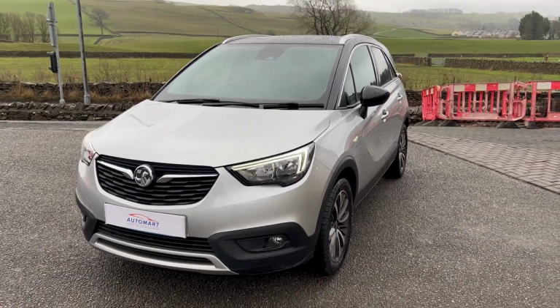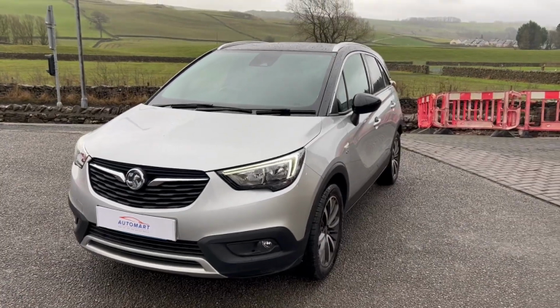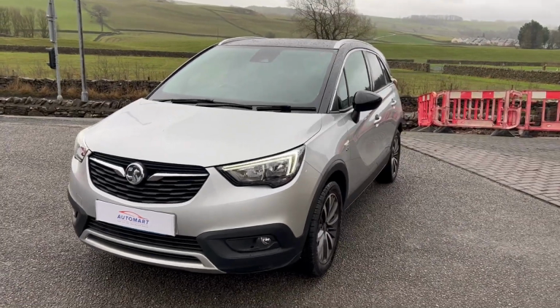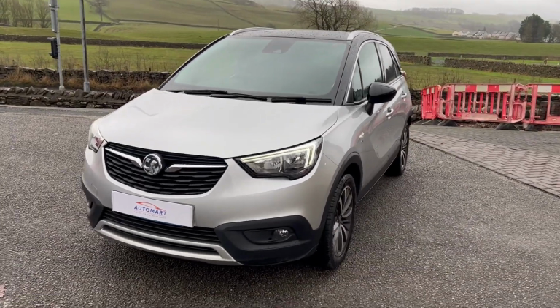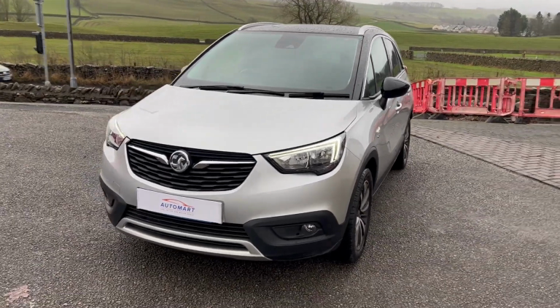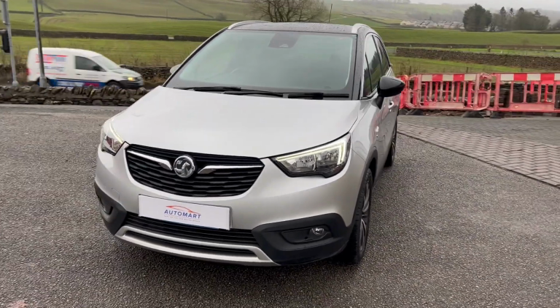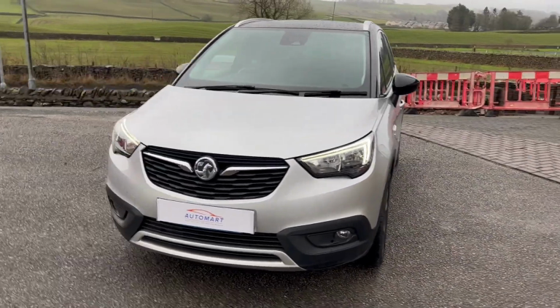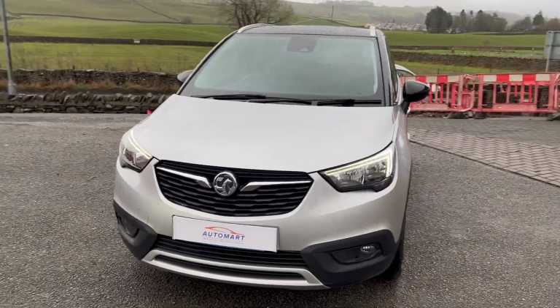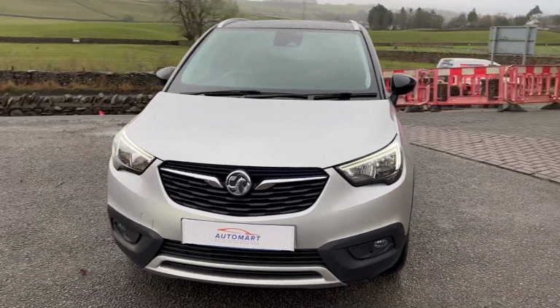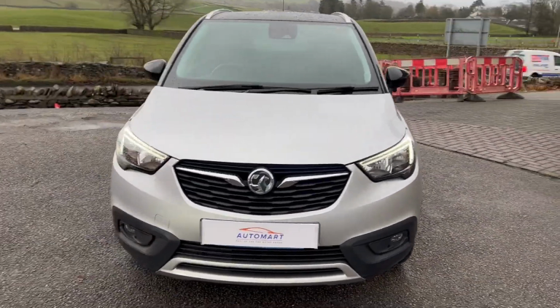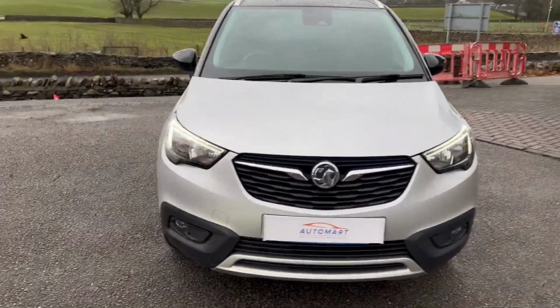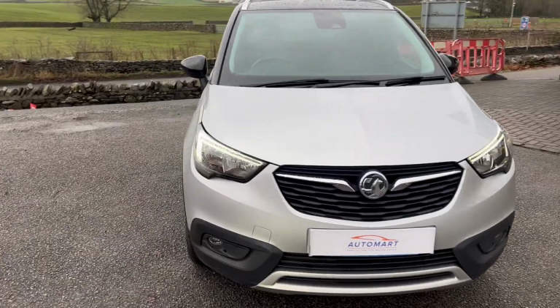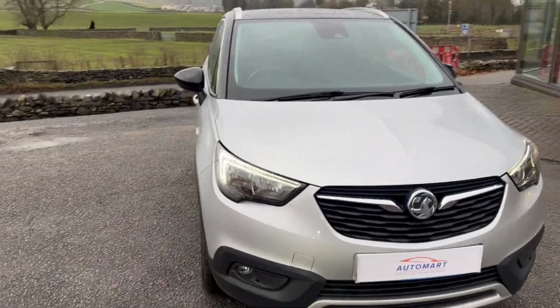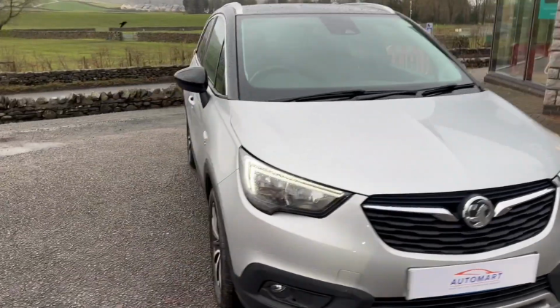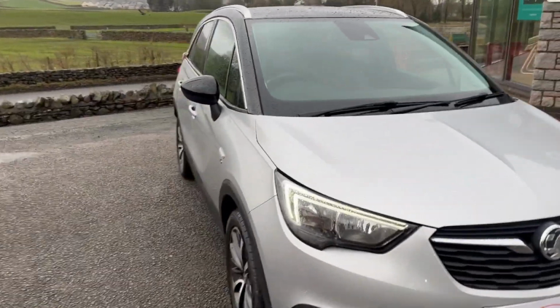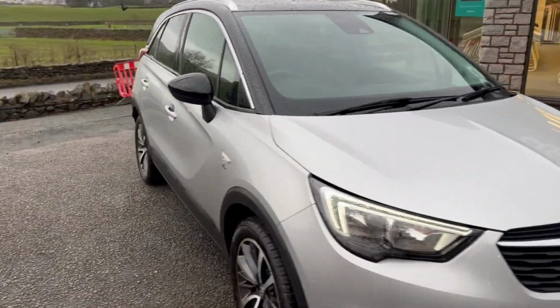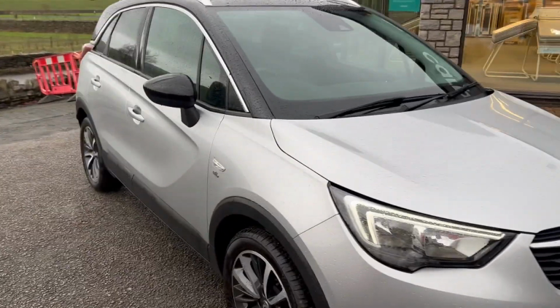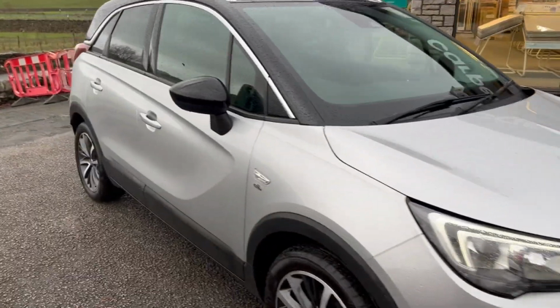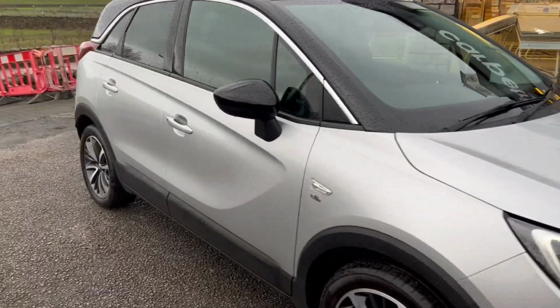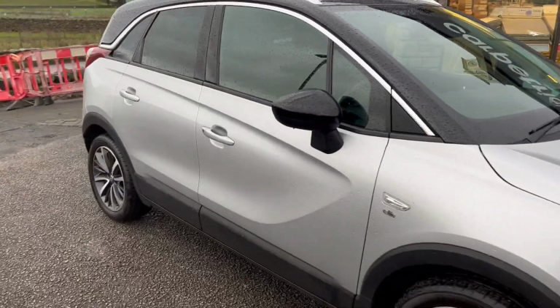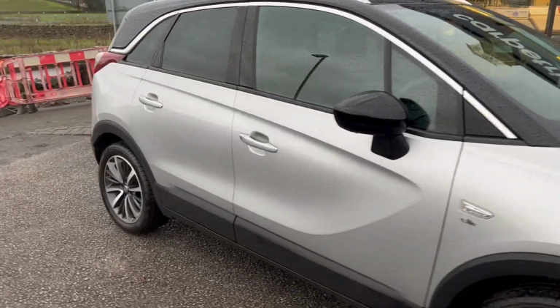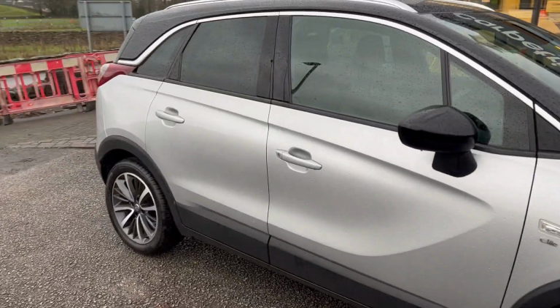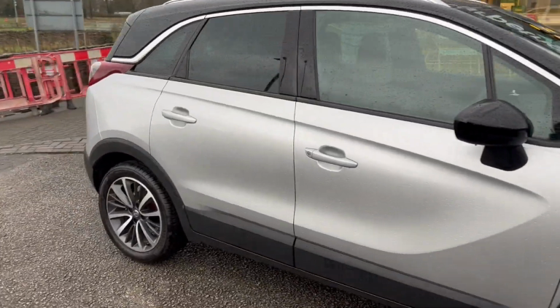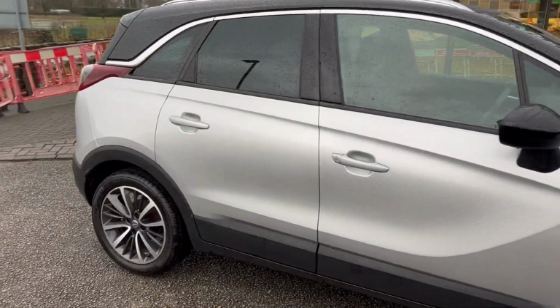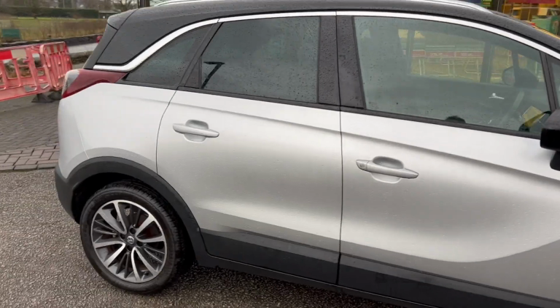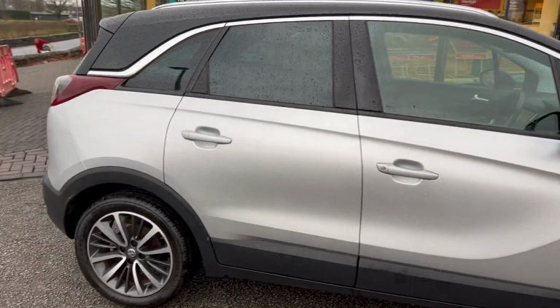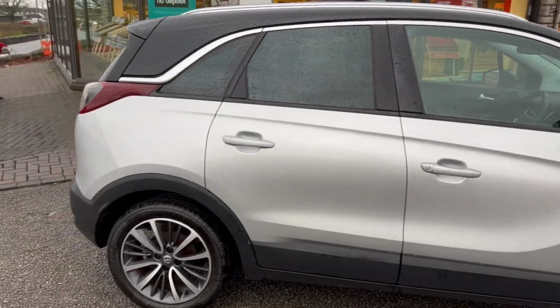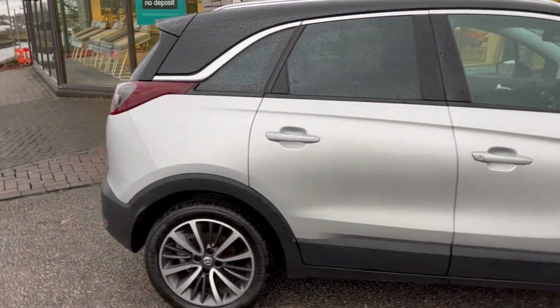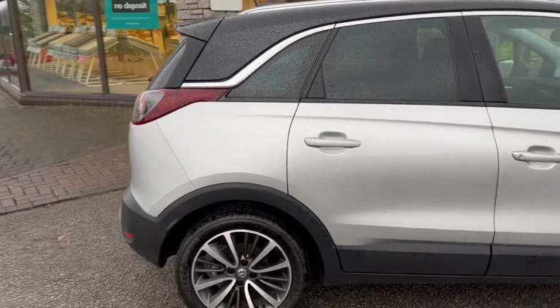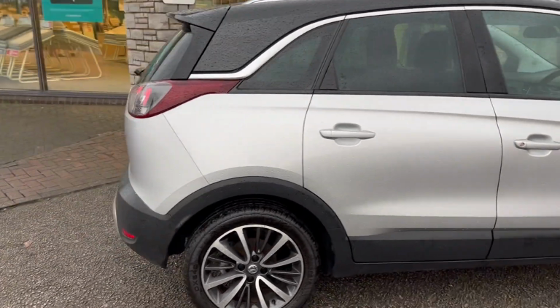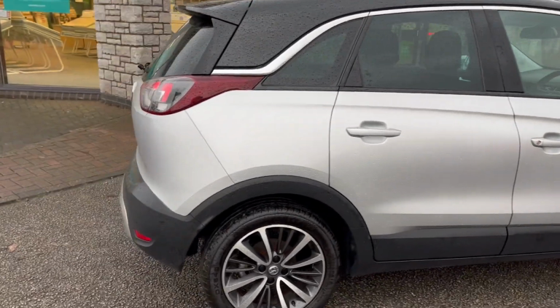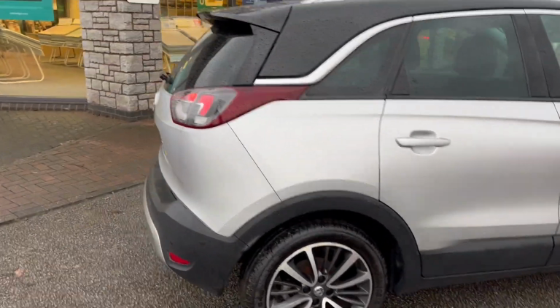Hello everyone and welcome to the Kendall Auto Mart YouTube channel. My name is Sam, one of the Internet Specialists here. Today I'm going to be showing you around this late 2017, early 2018 Vauxhall Crossland X.